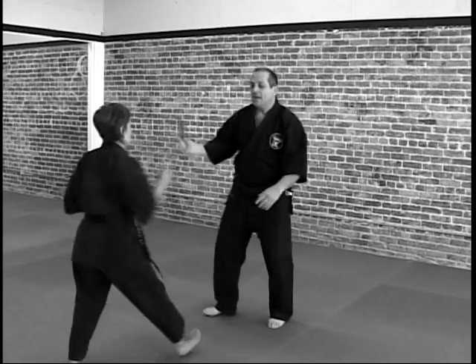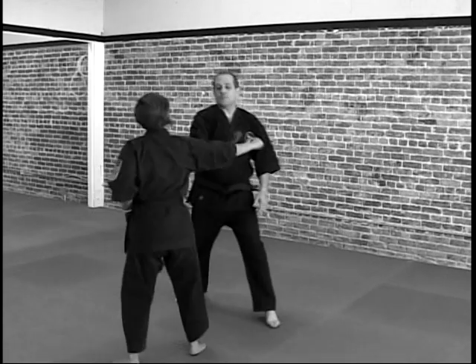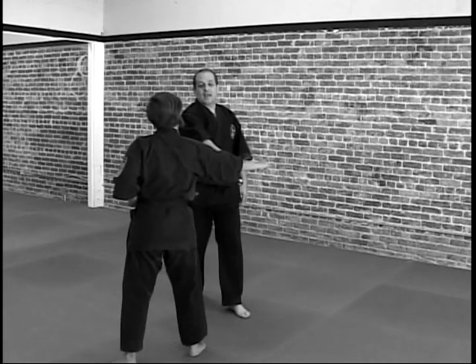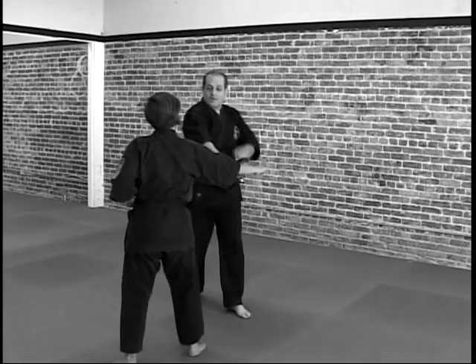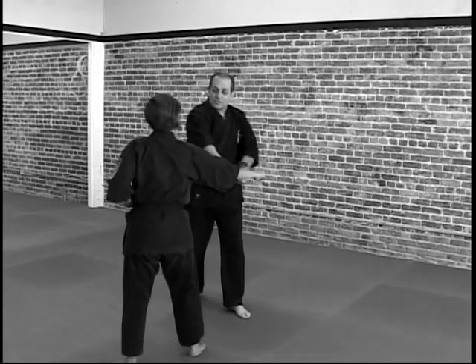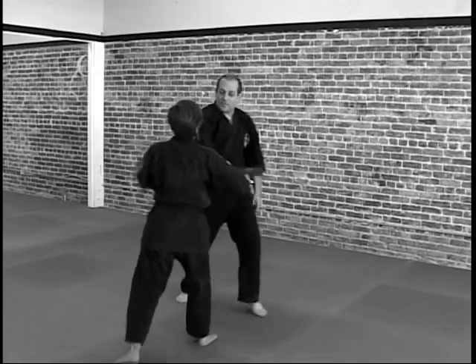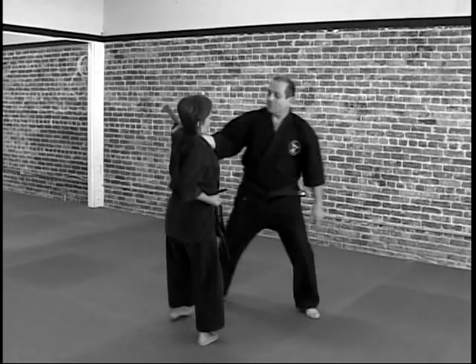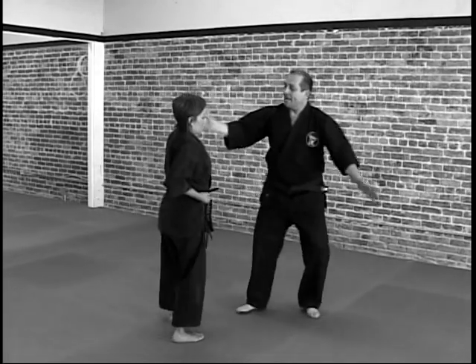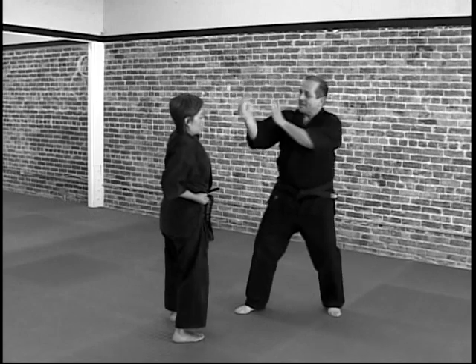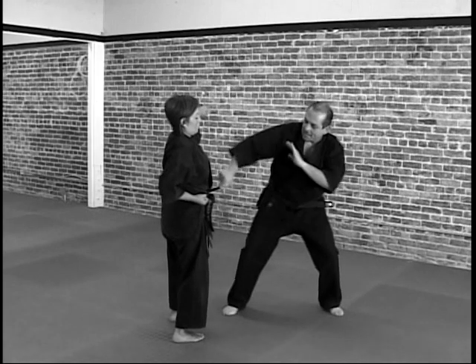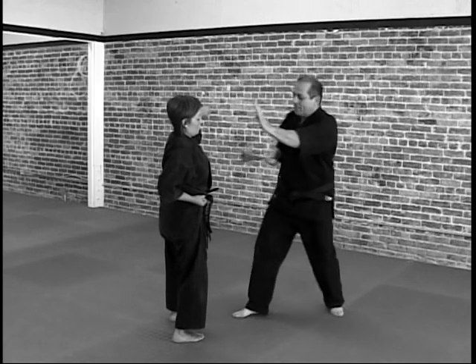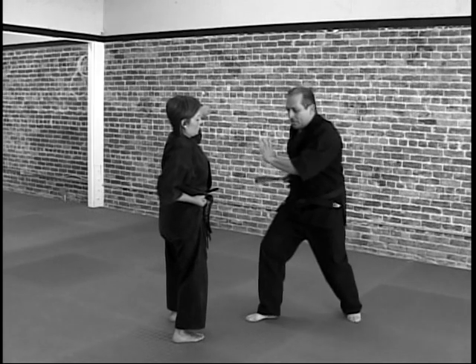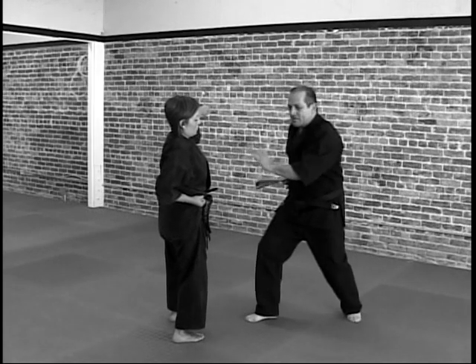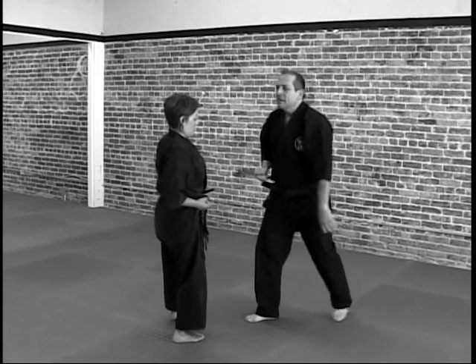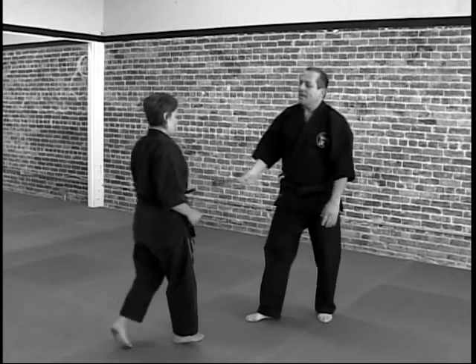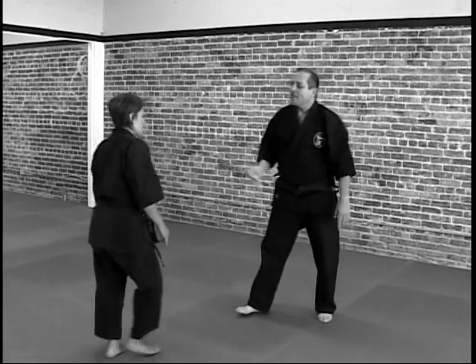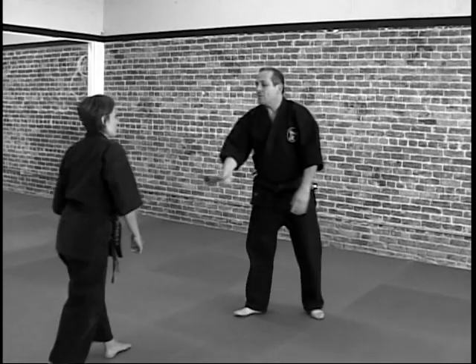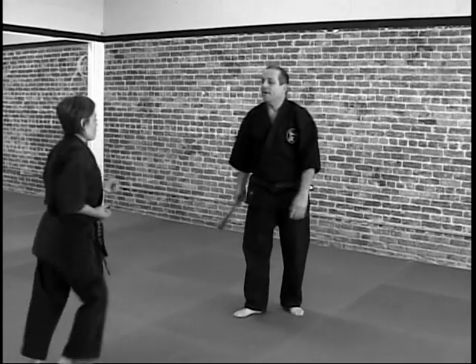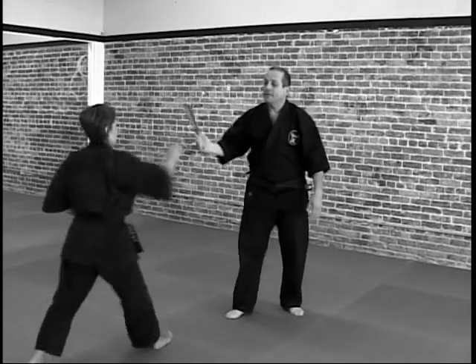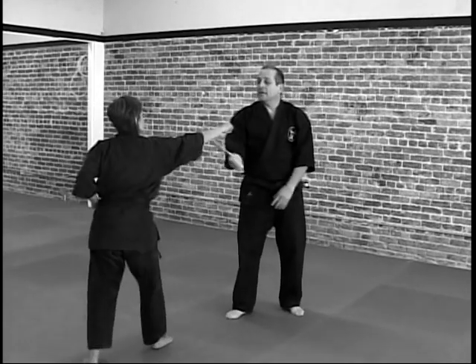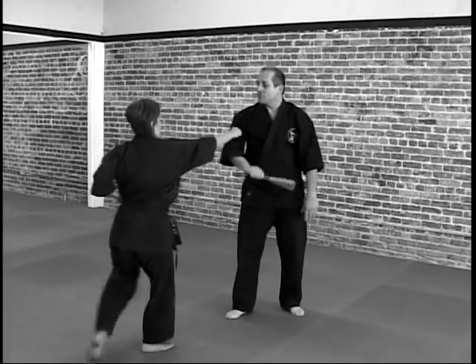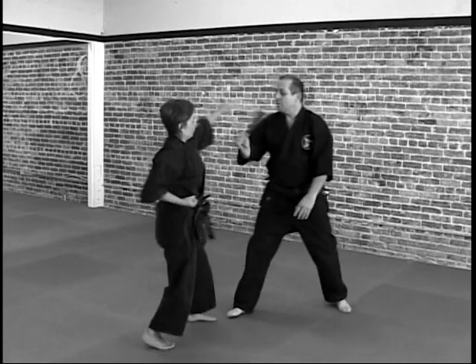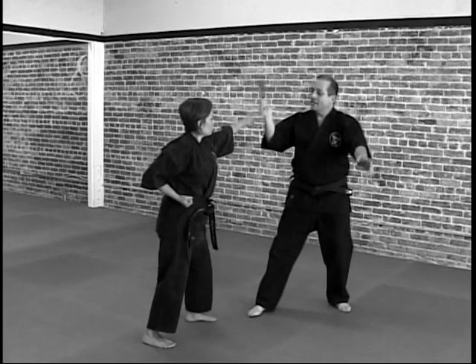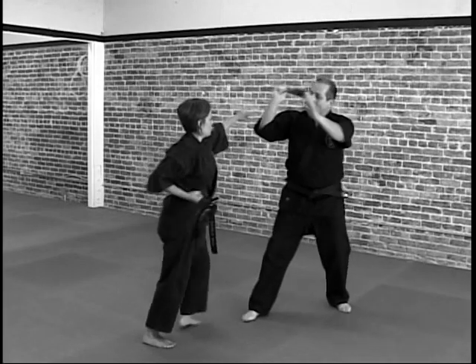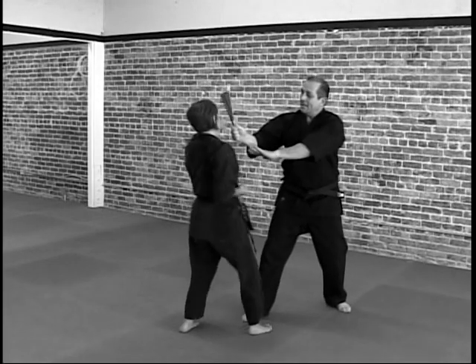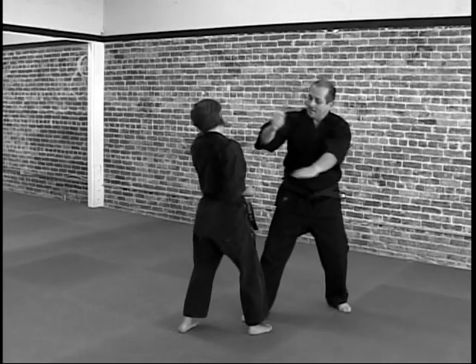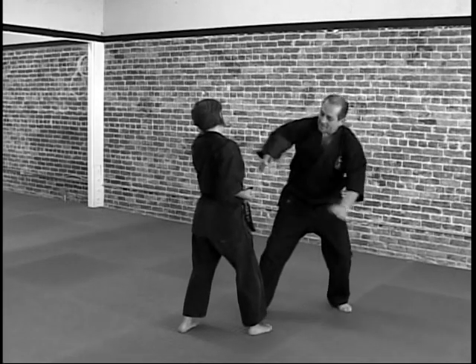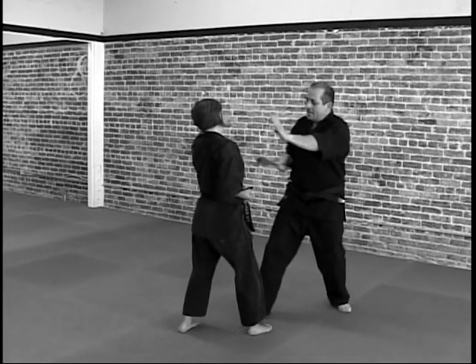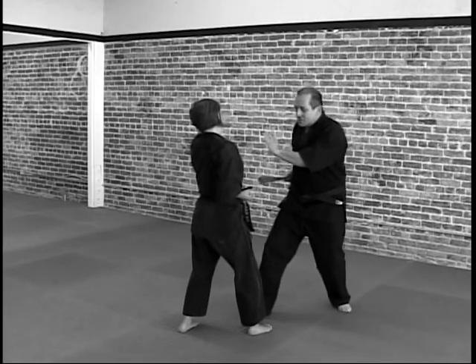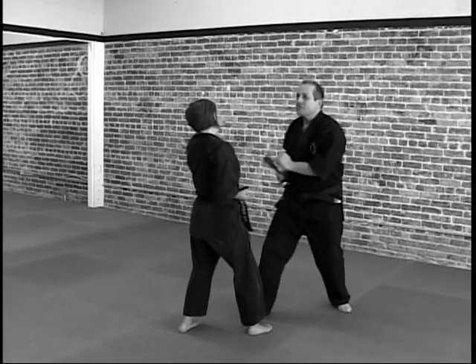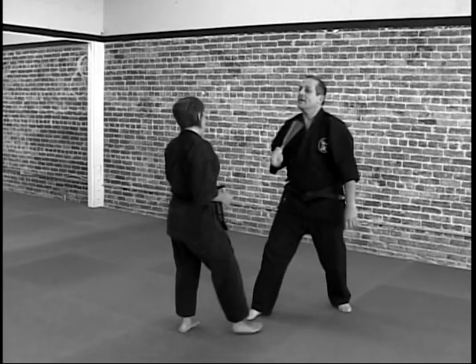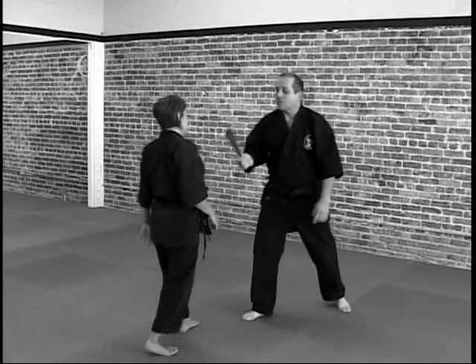If she throws that punch, I move to the outside. I can move to the outside, kick, kick, hit. So again, if she throws one, she throws two, hit, kick hit, strikes, okay to the throw.